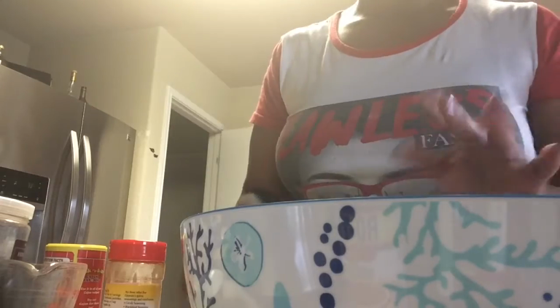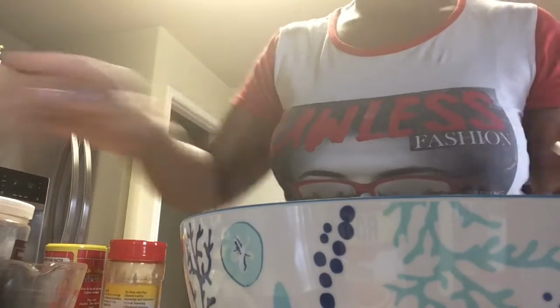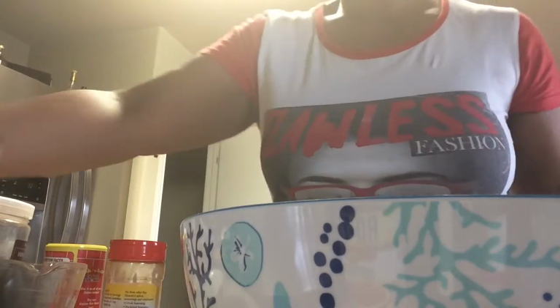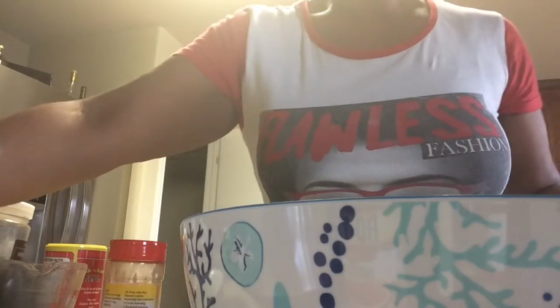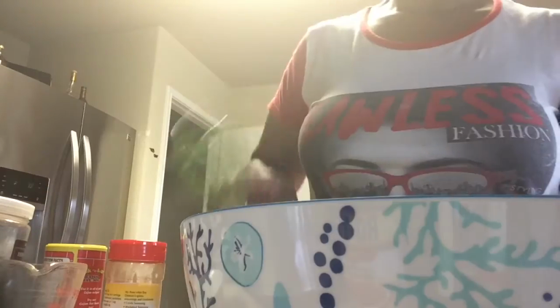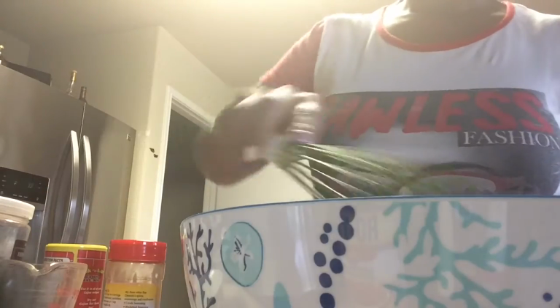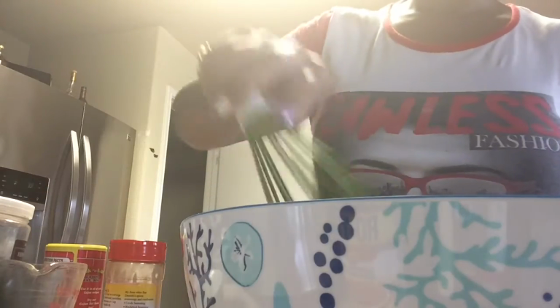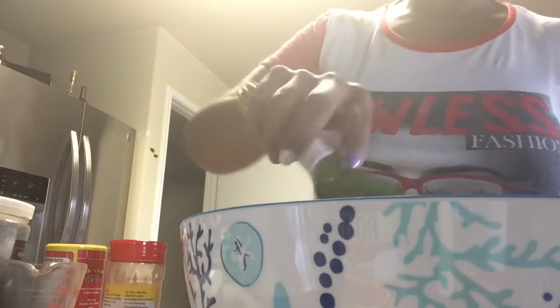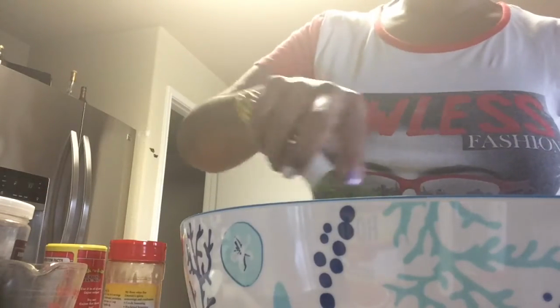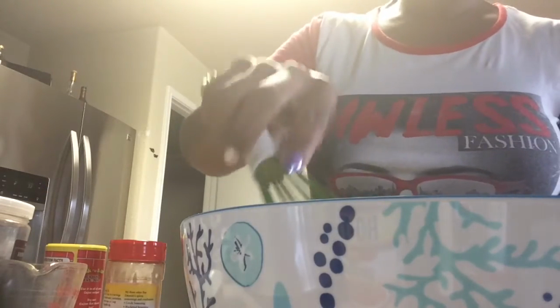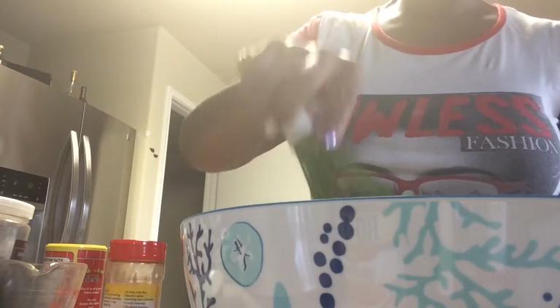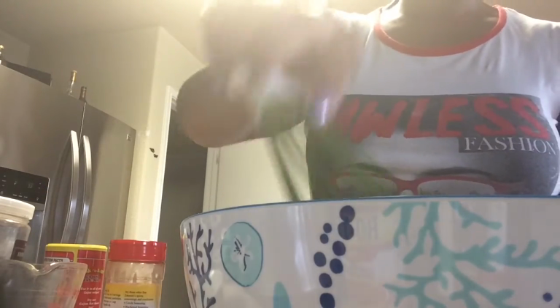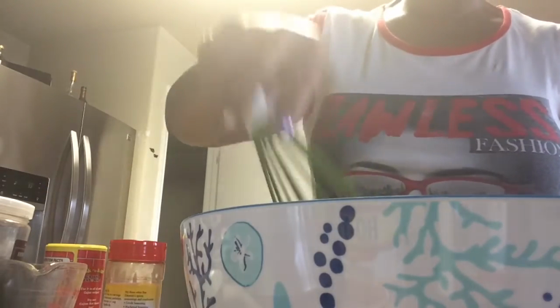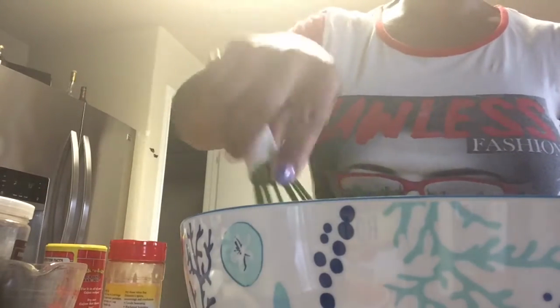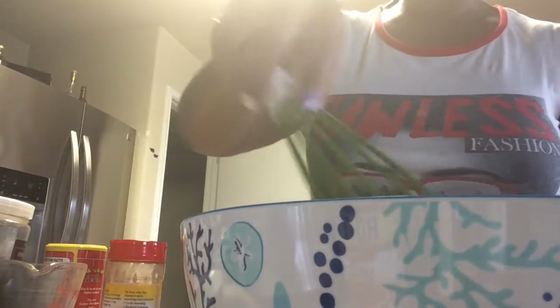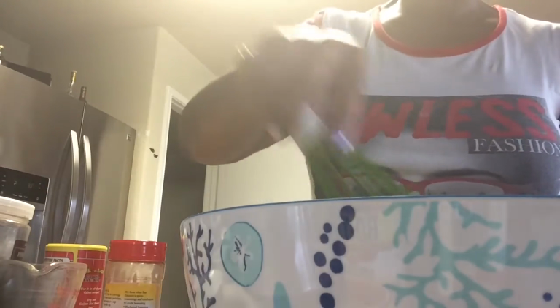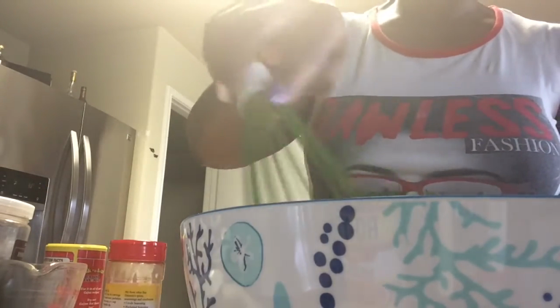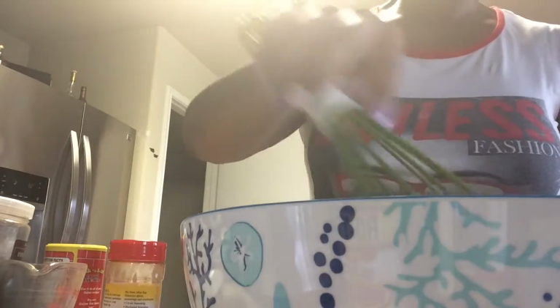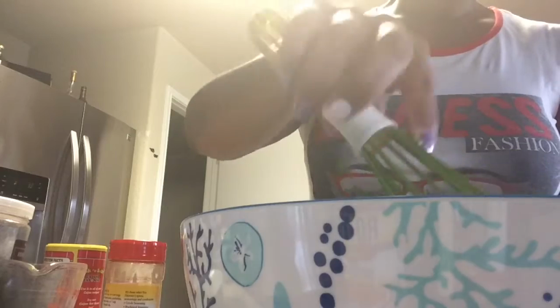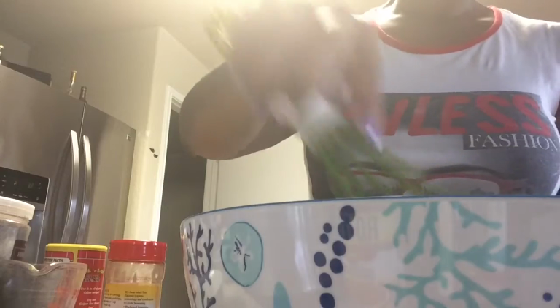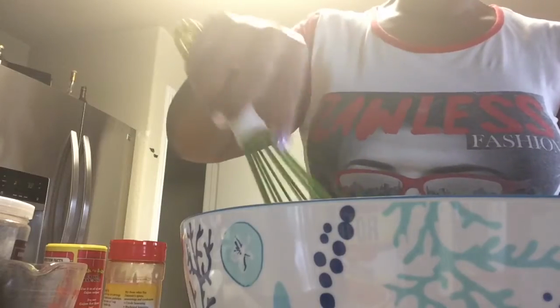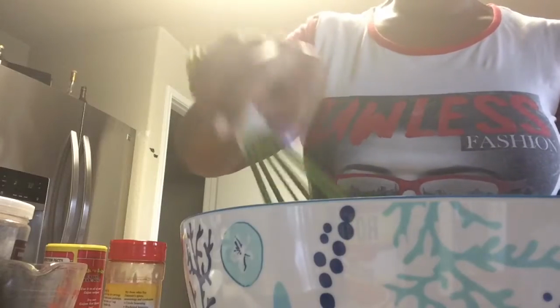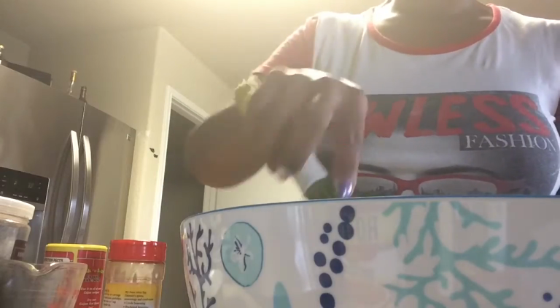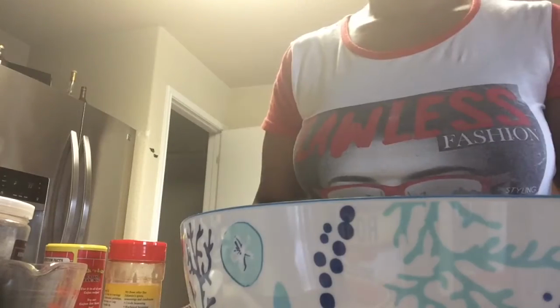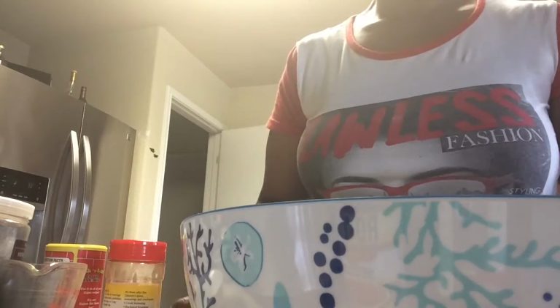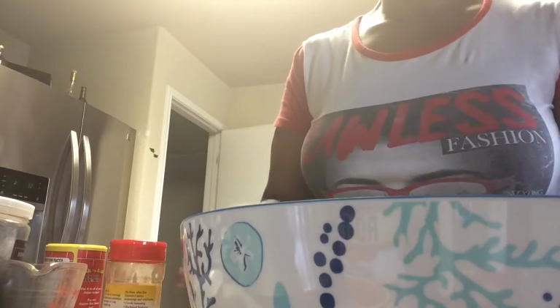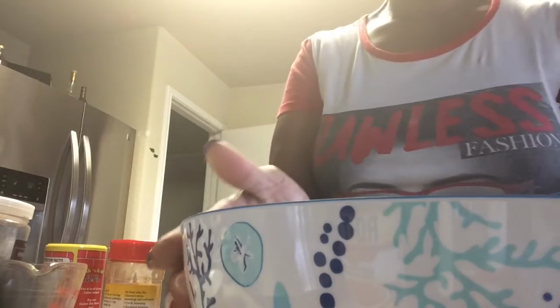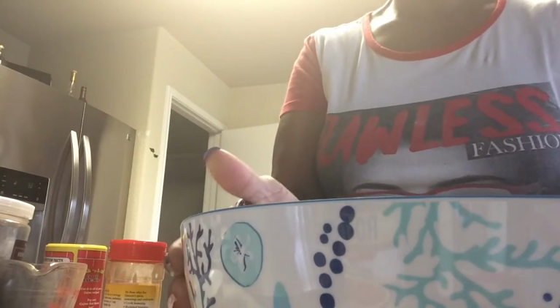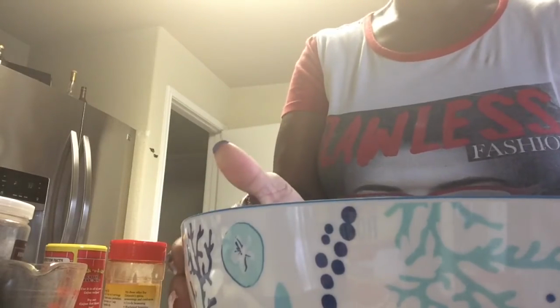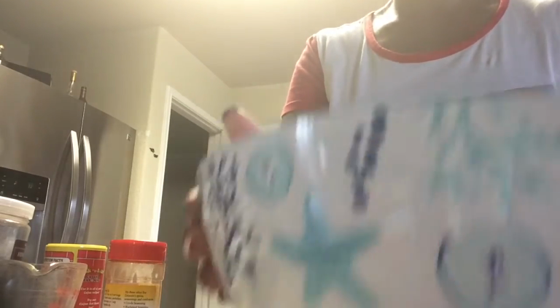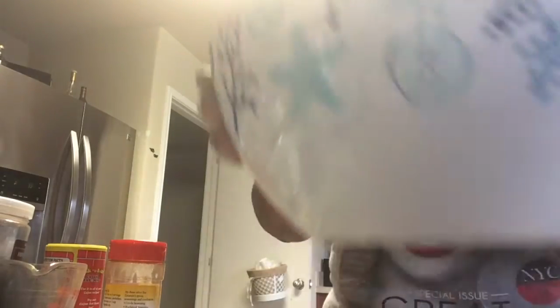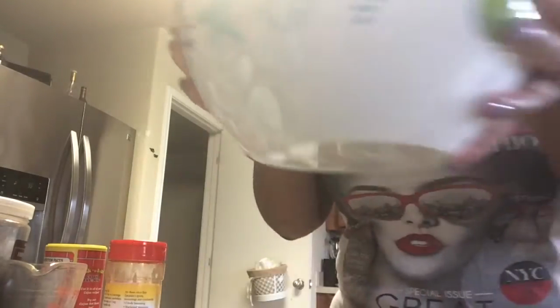Once you get your sausage in there and get it all blended, we're going to add our cheese. Once you add your cheese, you just want to kind of mix it around in there, and then set this mixture to the side.